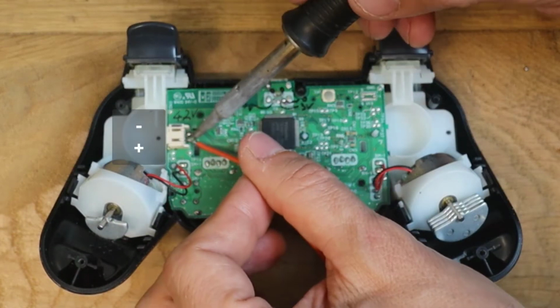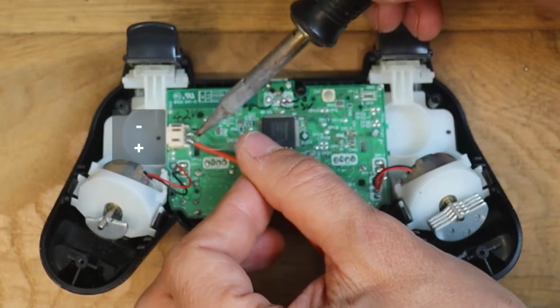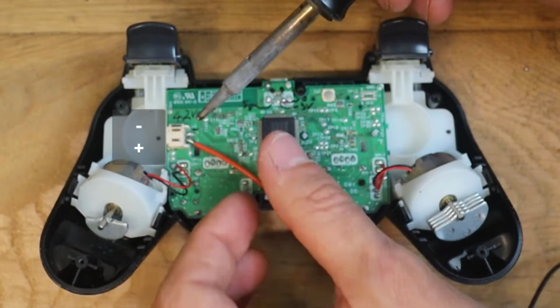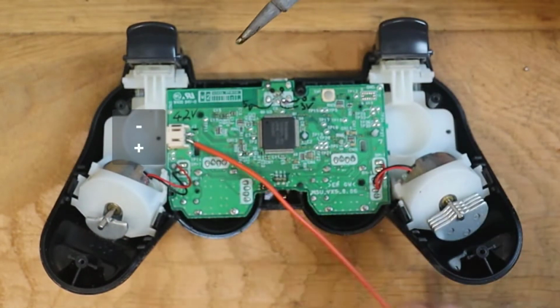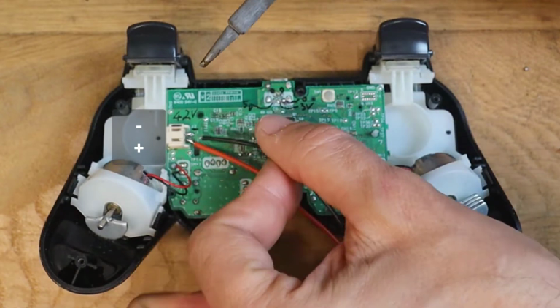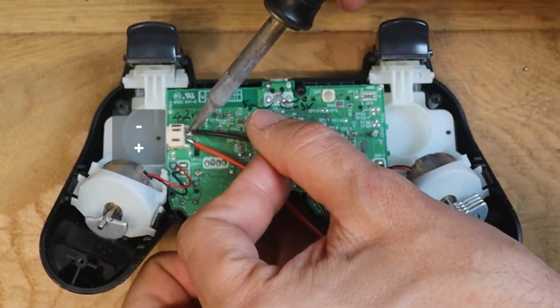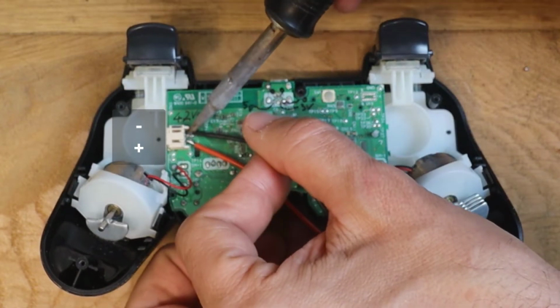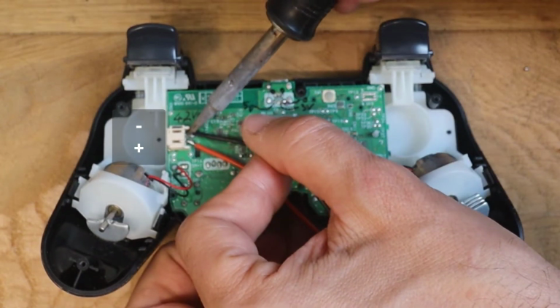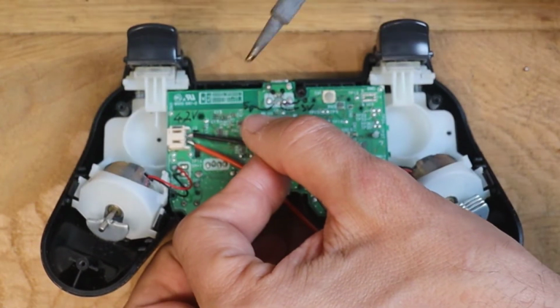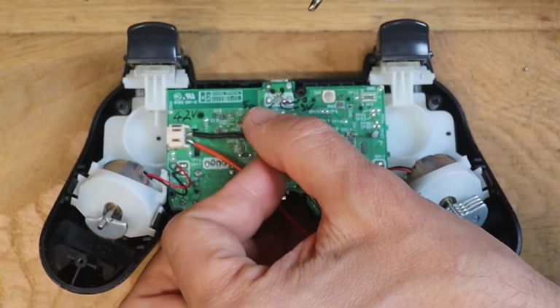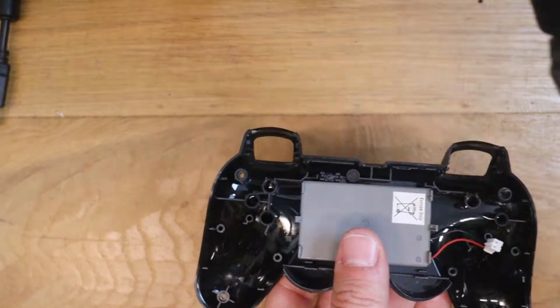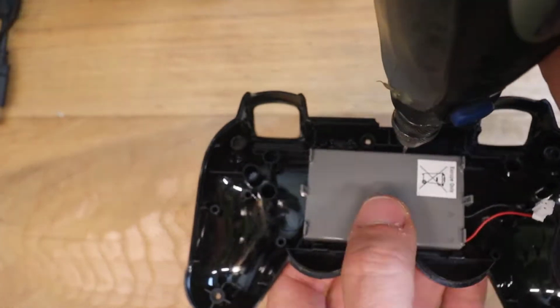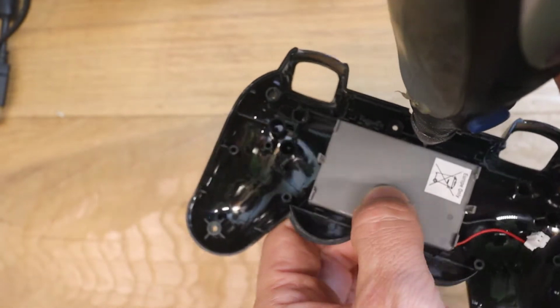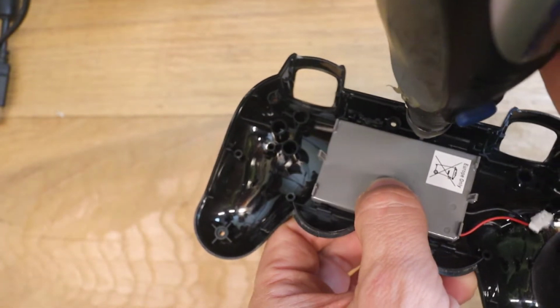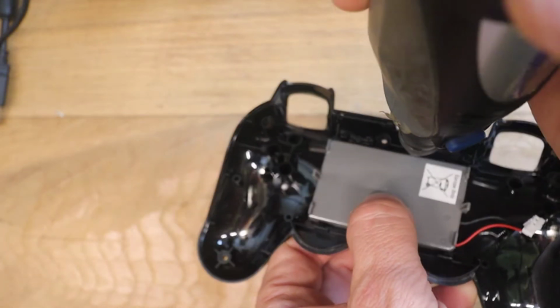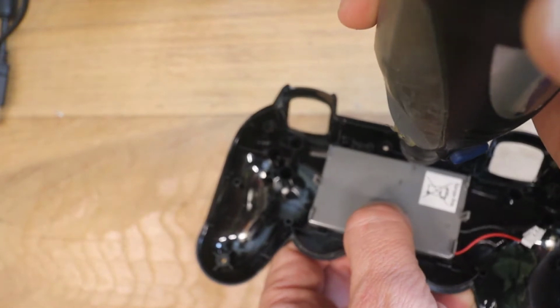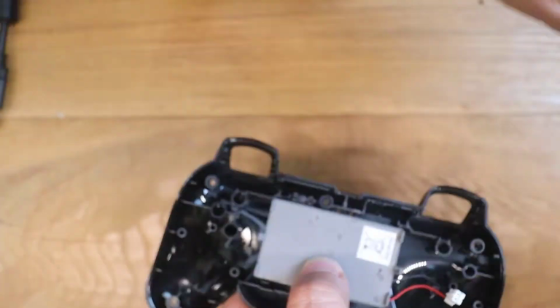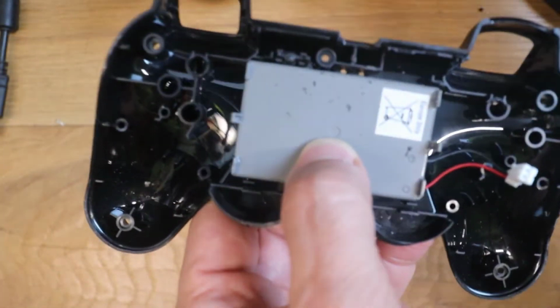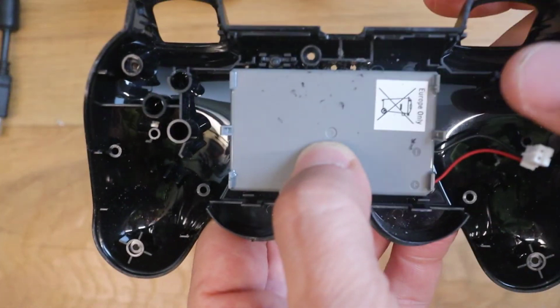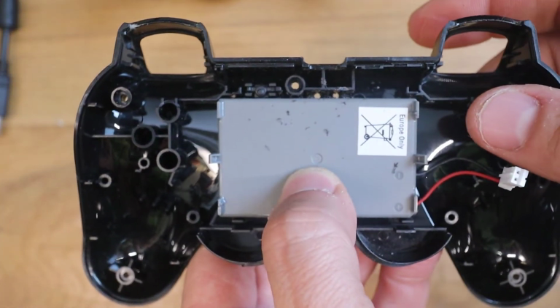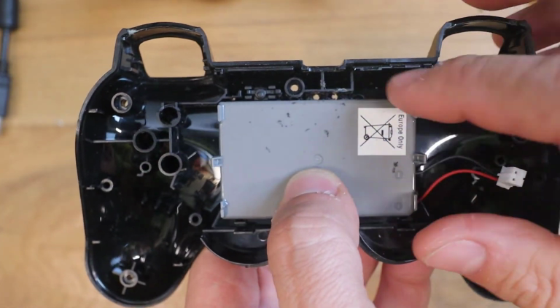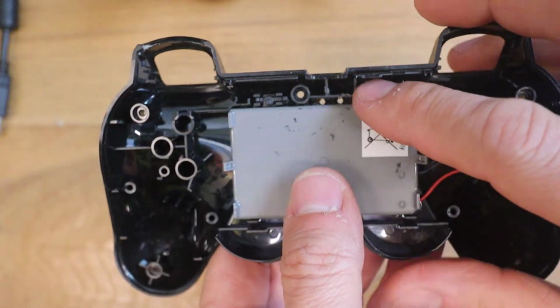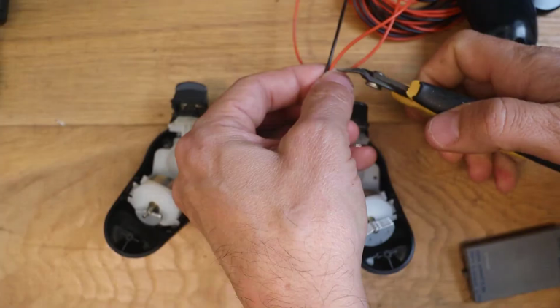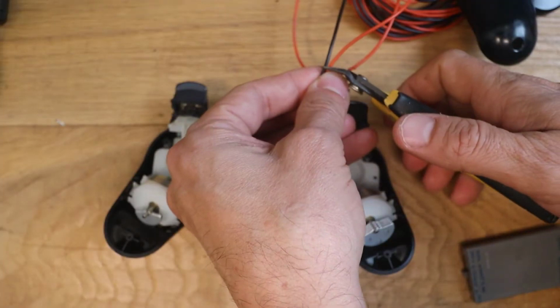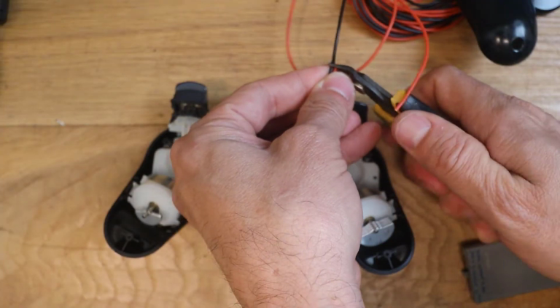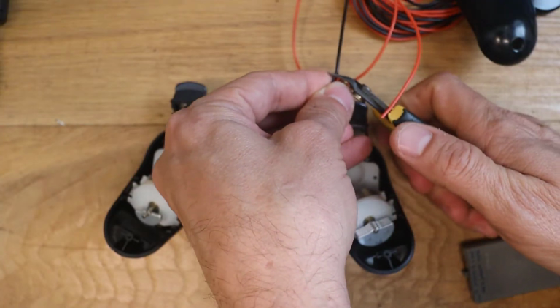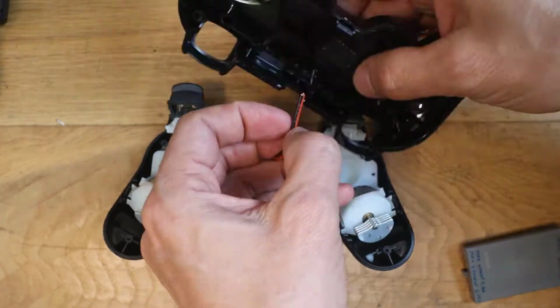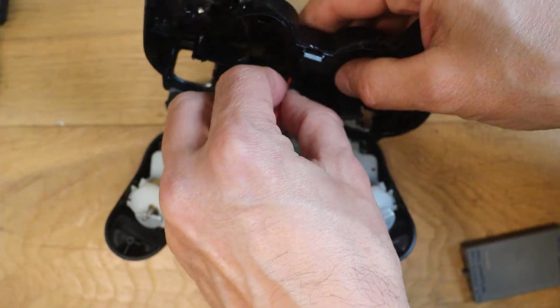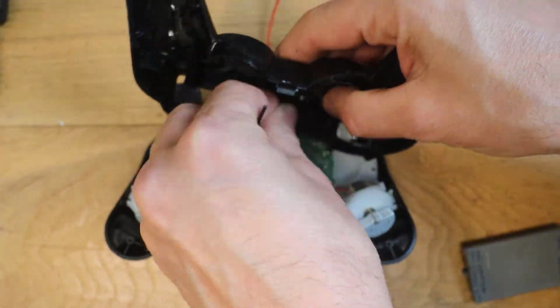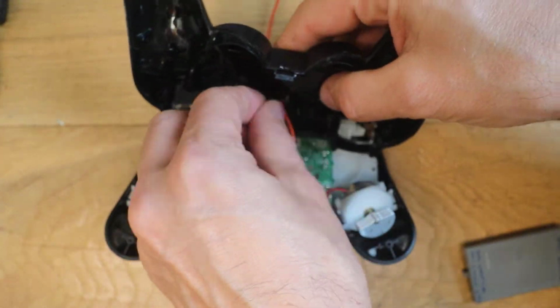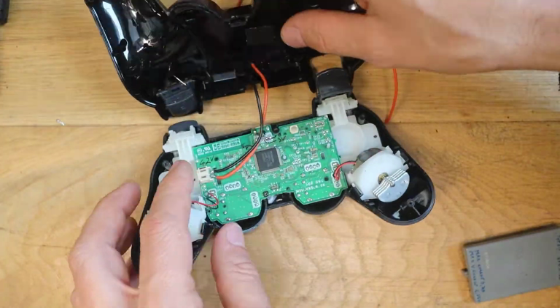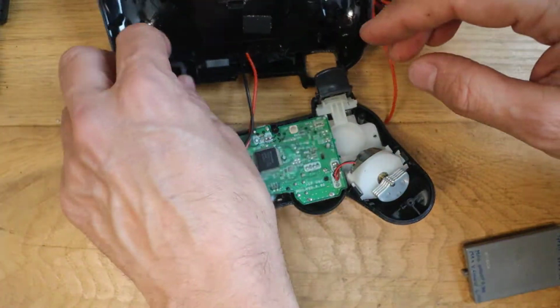Solder two wires directly on the battery connector. Be careful of the polarity. Drill two holes on the cover in order to make the wire of the new charger pass through. Cut the cable at the right length and pass it through the holes in the cover.